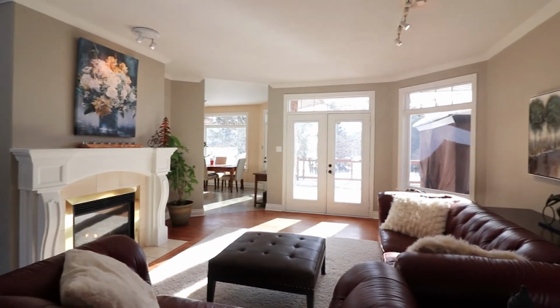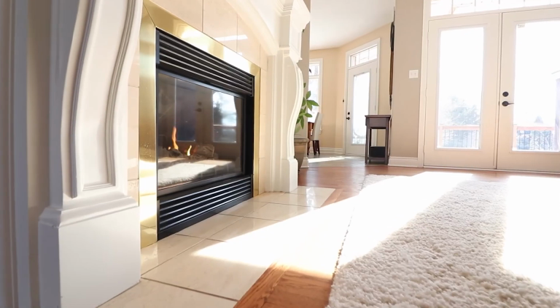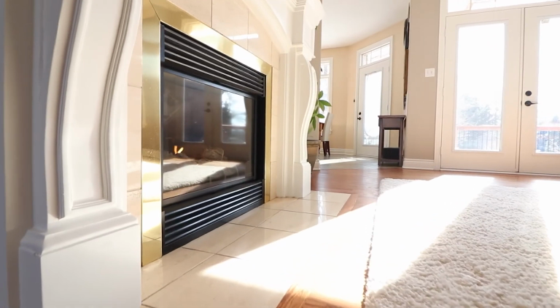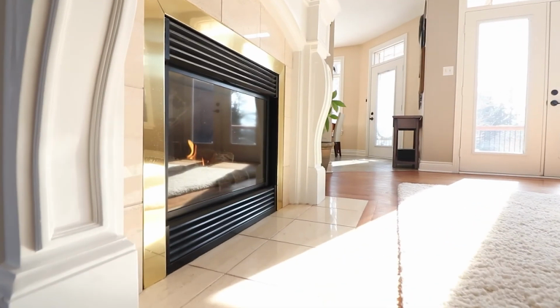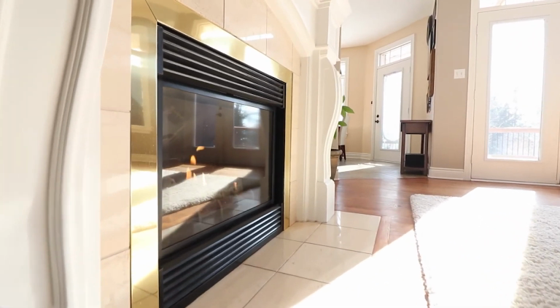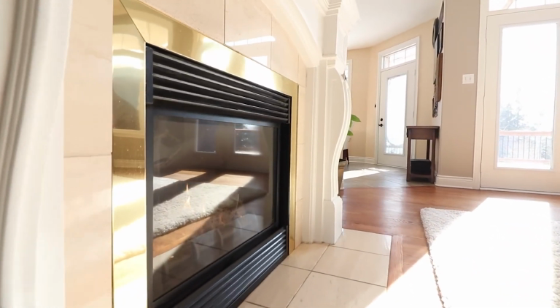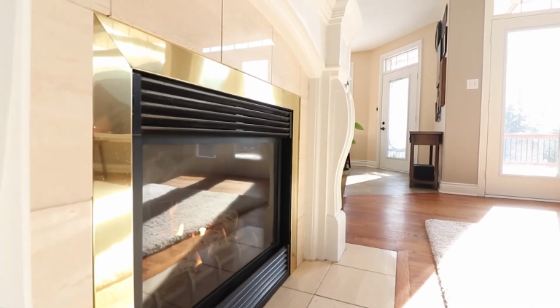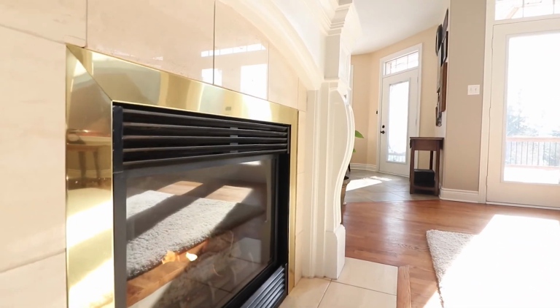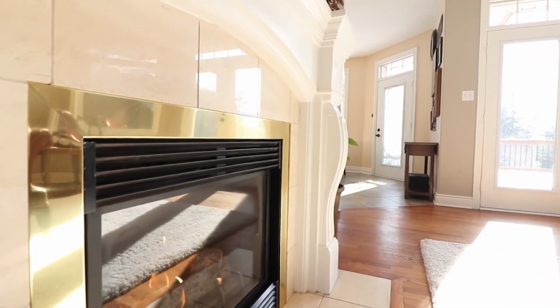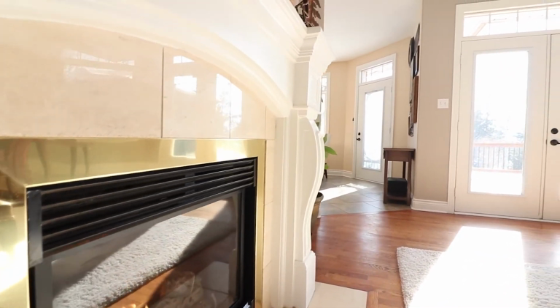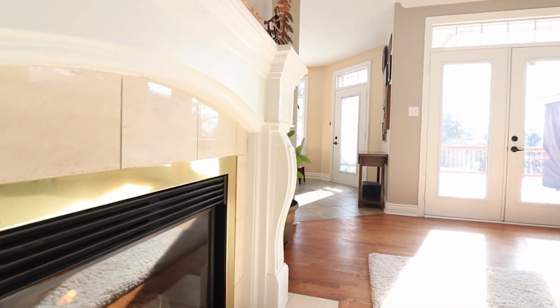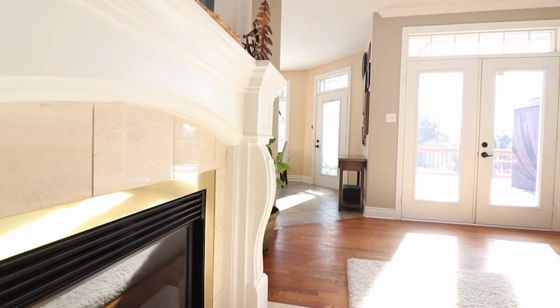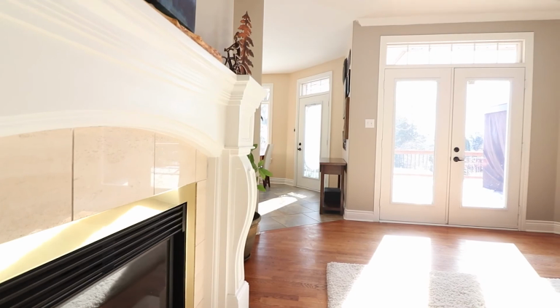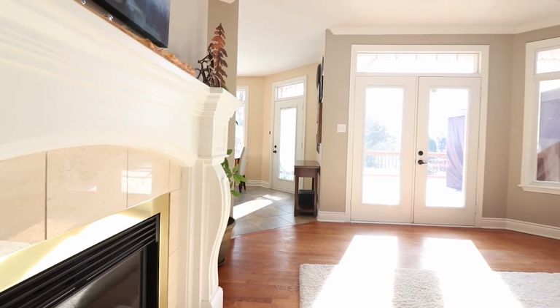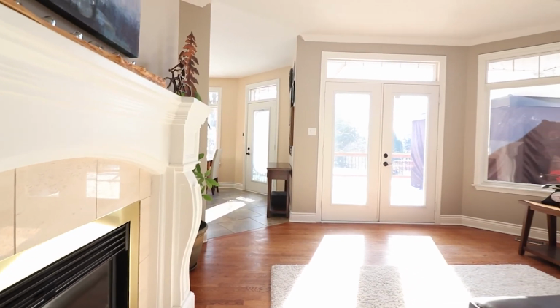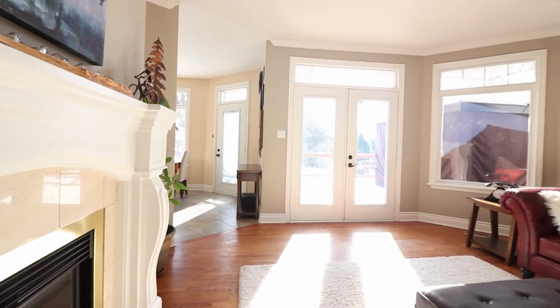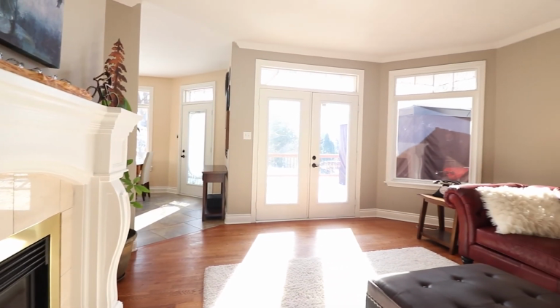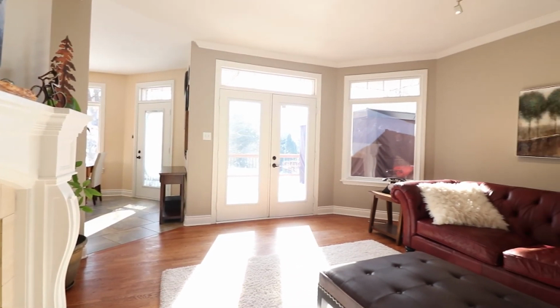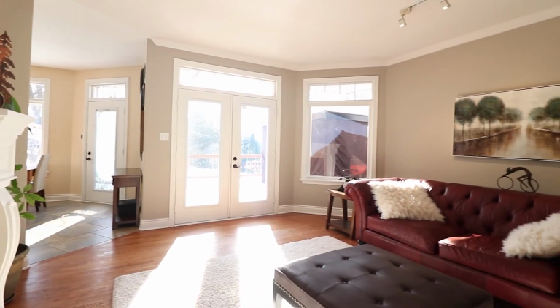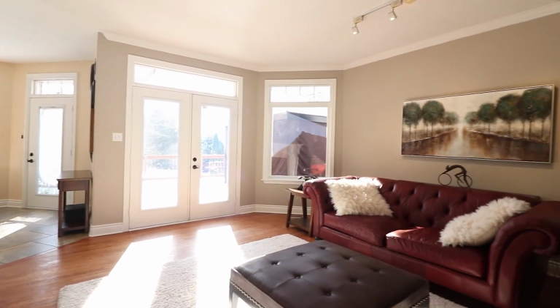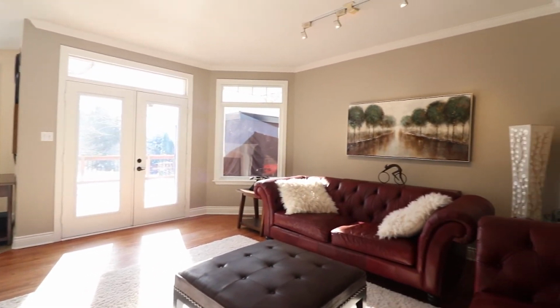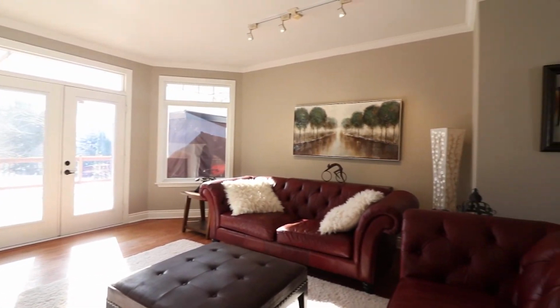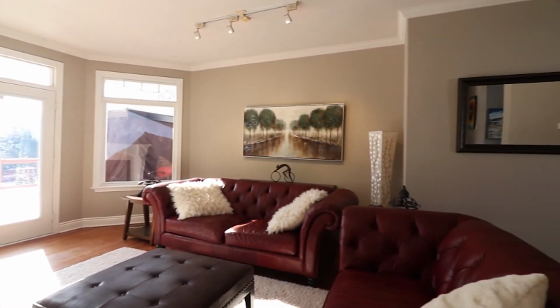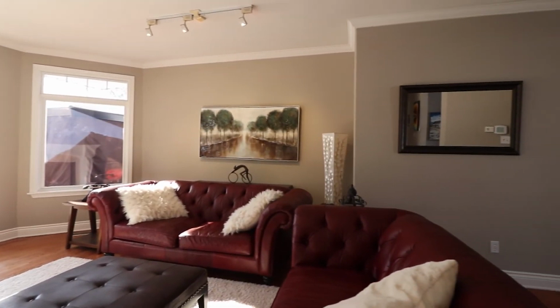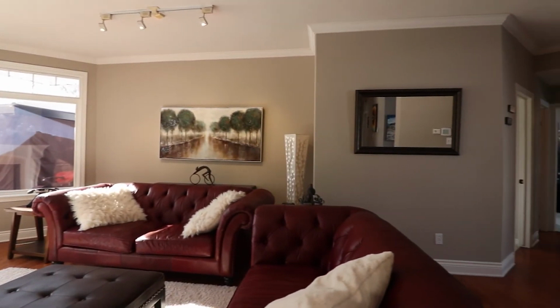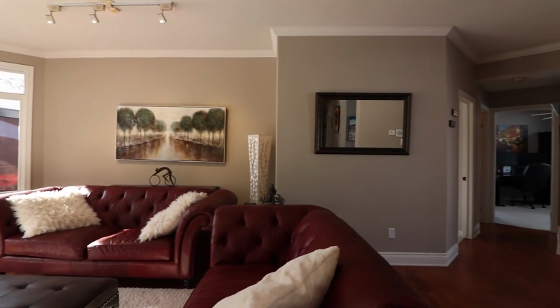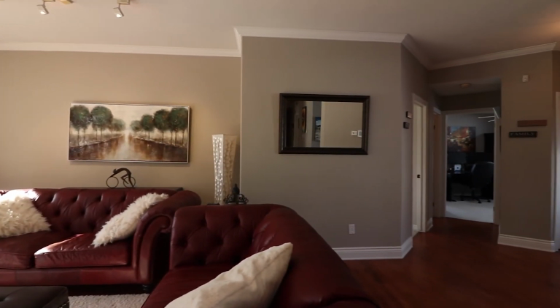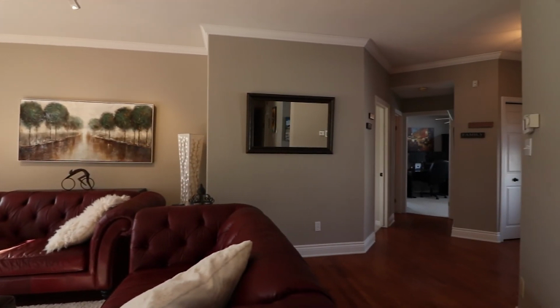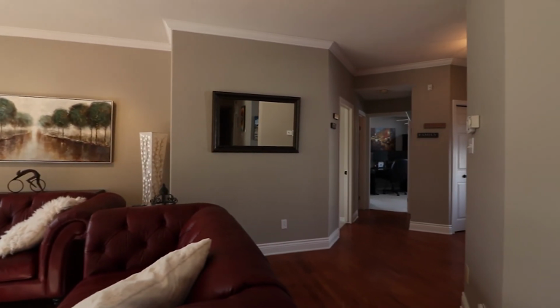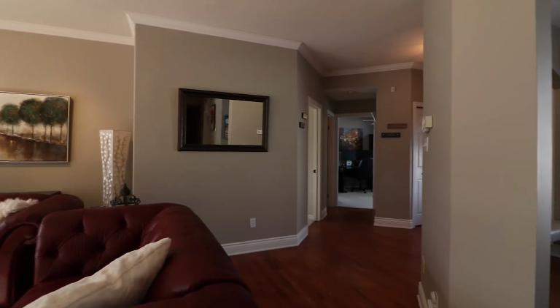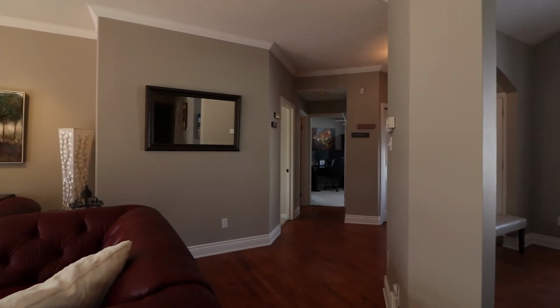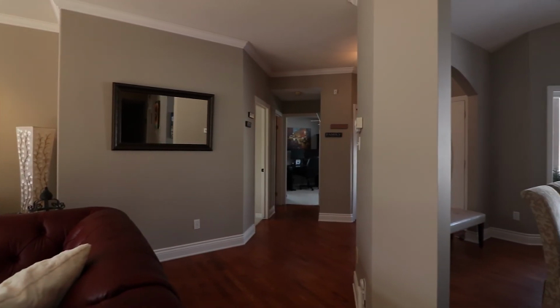The oak hardwood floors underfoot continue into the formal living room. This comfortable space enjoys natural light from two directions and is appointed with a gas fireplace.